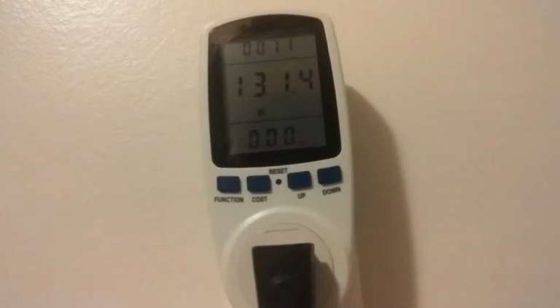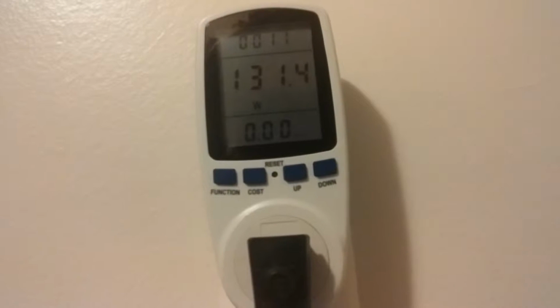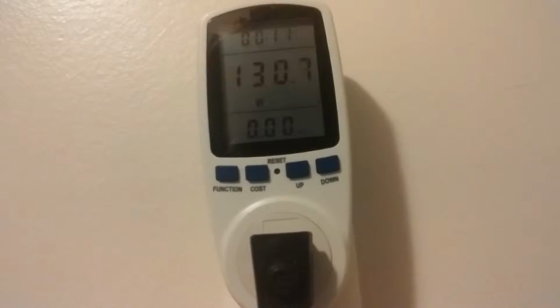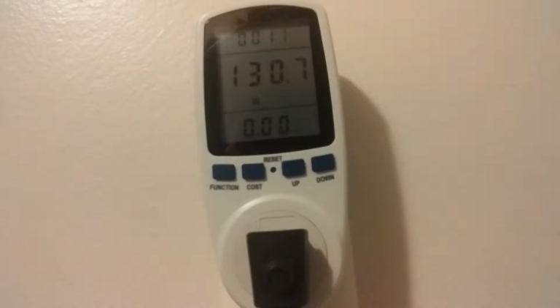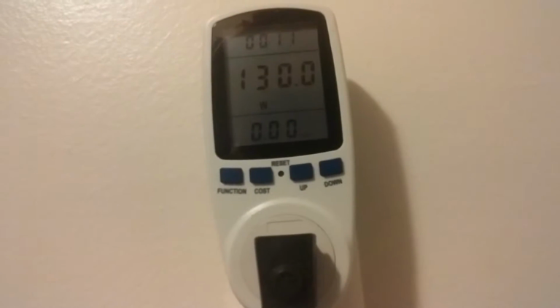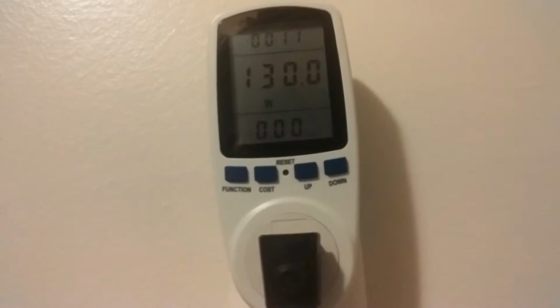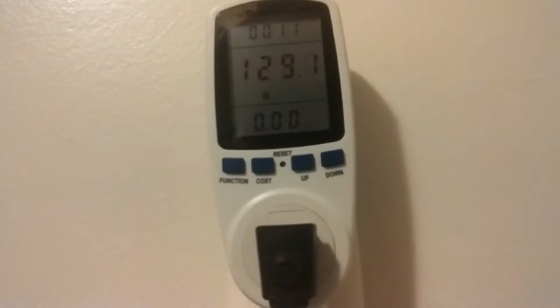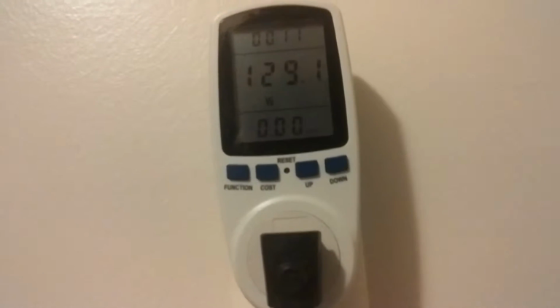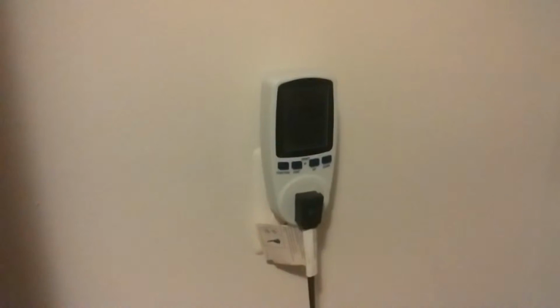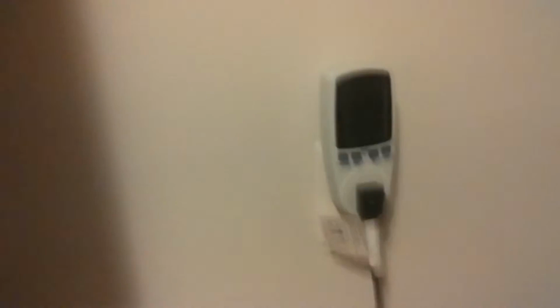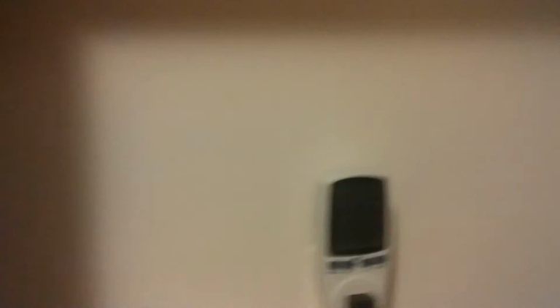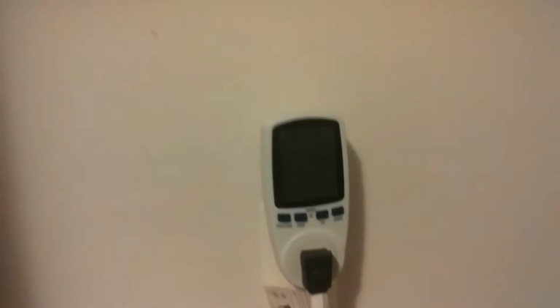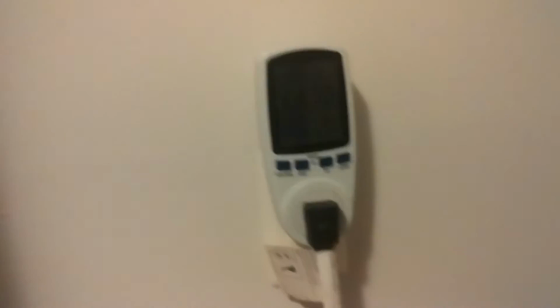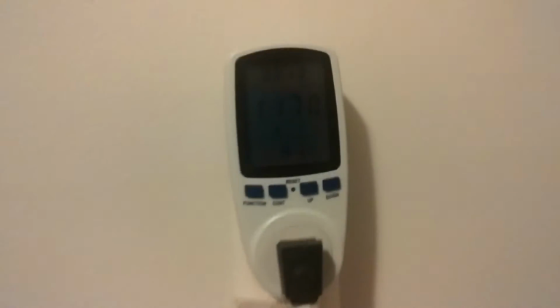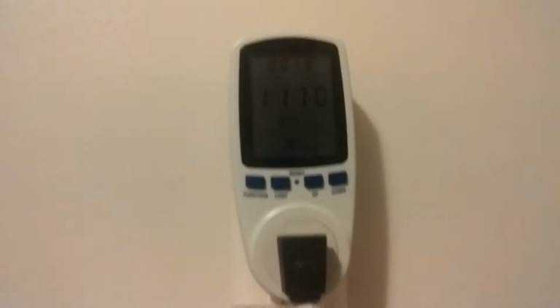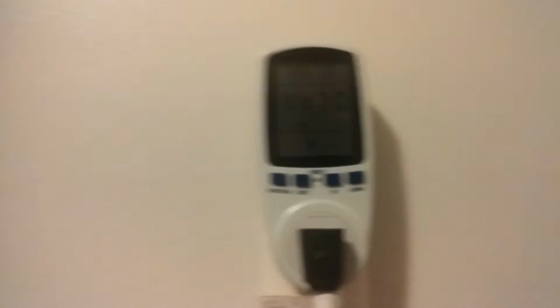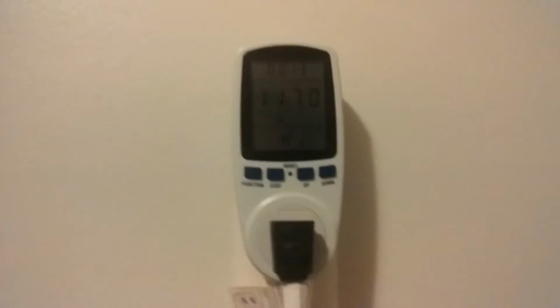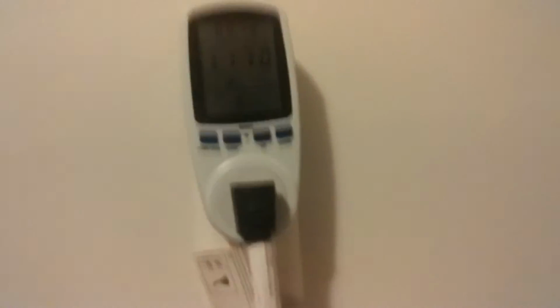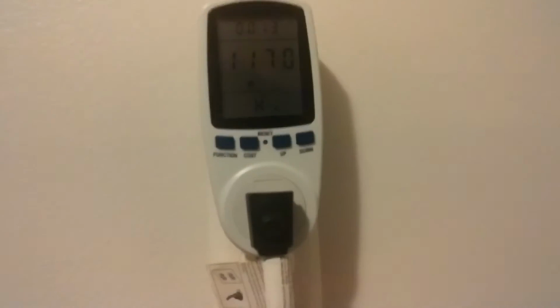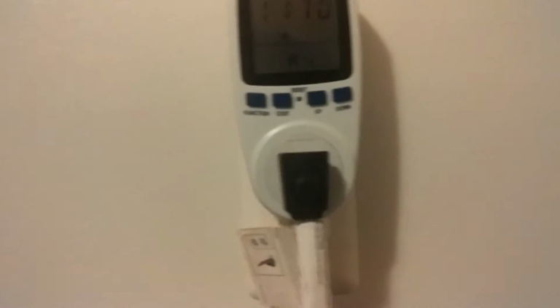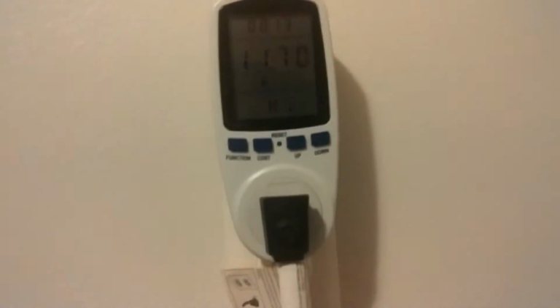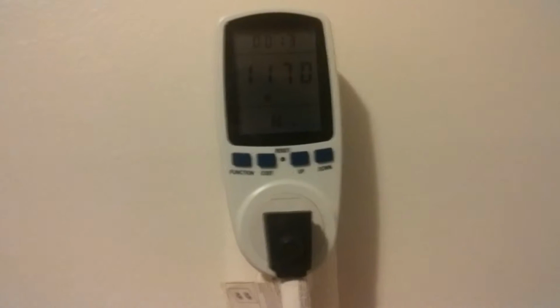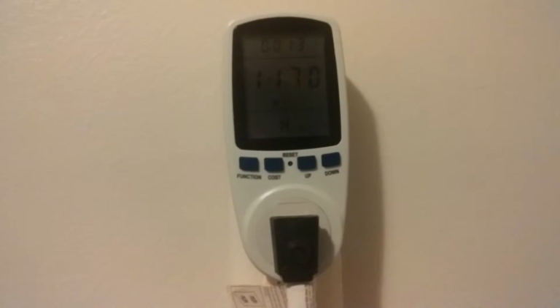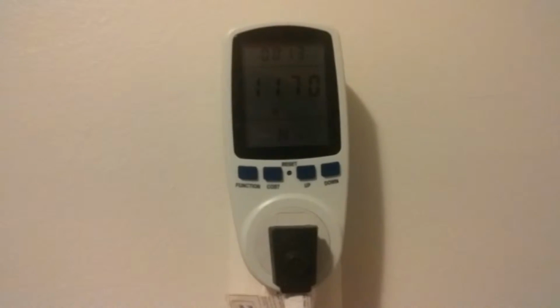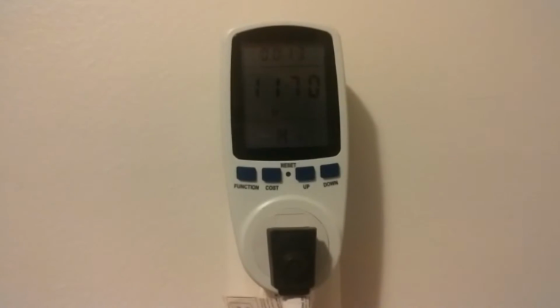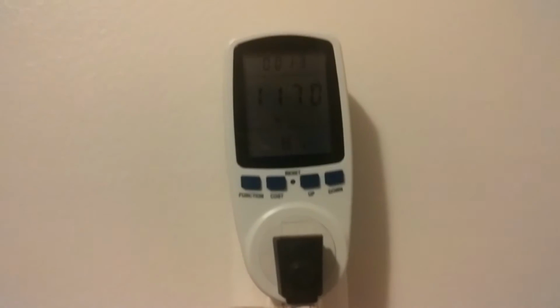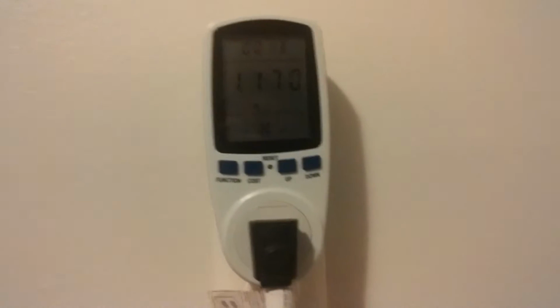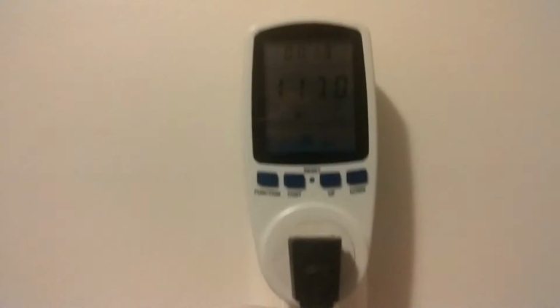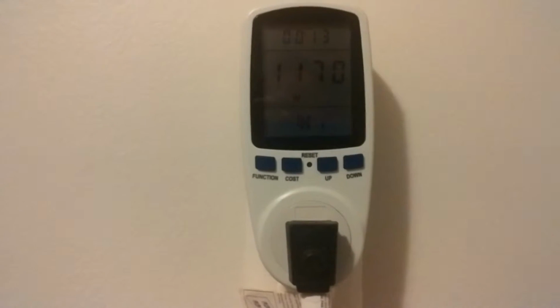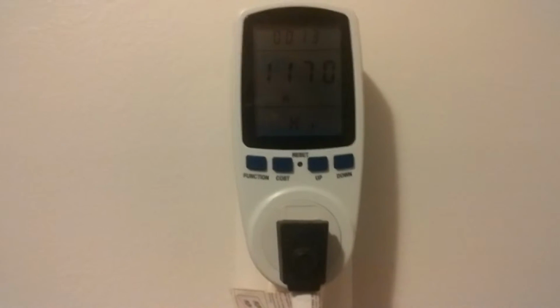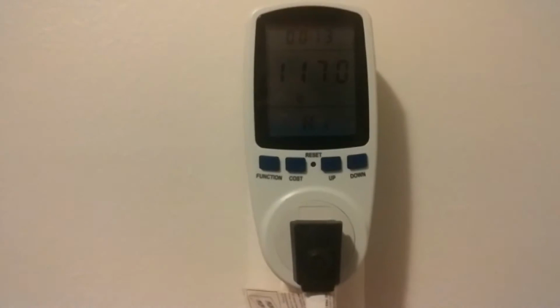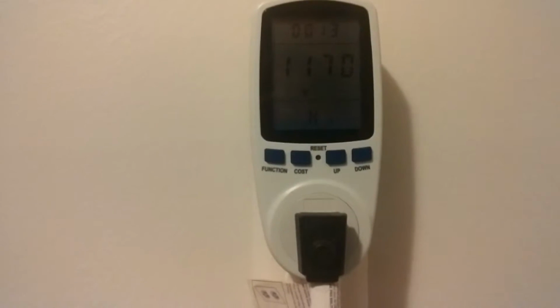Hey, what's up YouTube, TMZ1313 here. What inverter should you get? That is the question. There are two of them: a modified and a pure sine wave inverter.